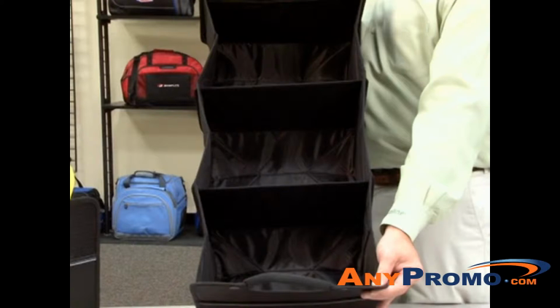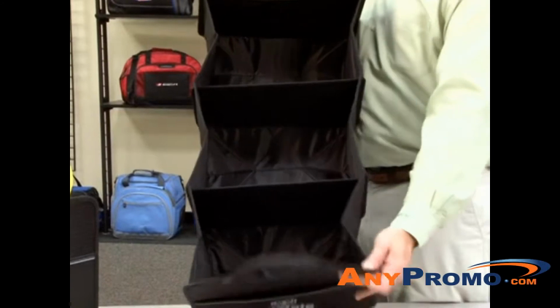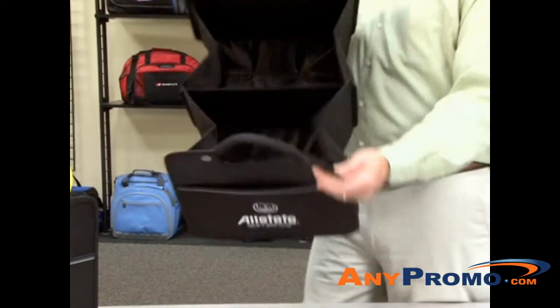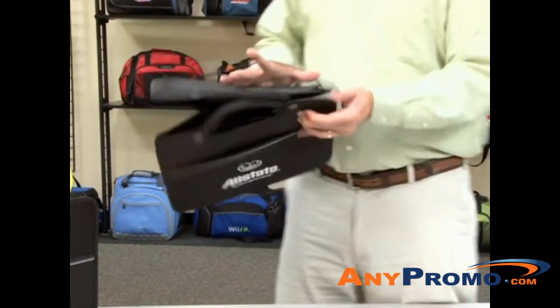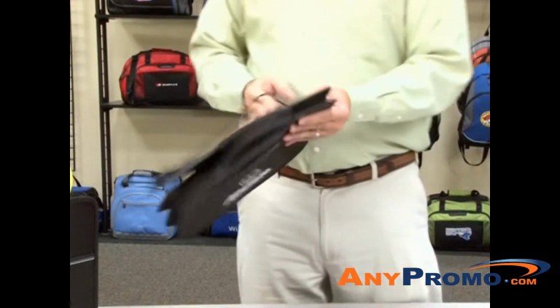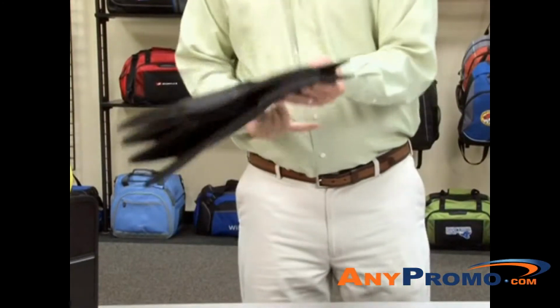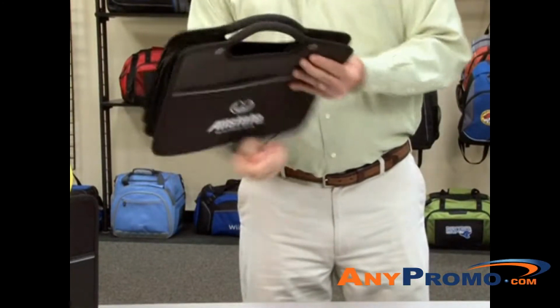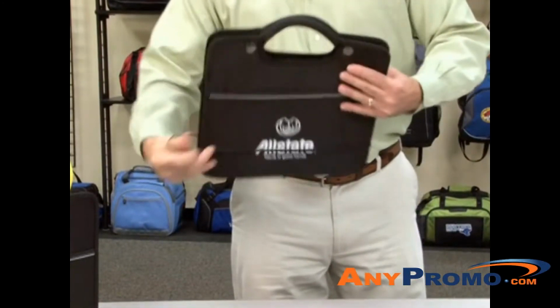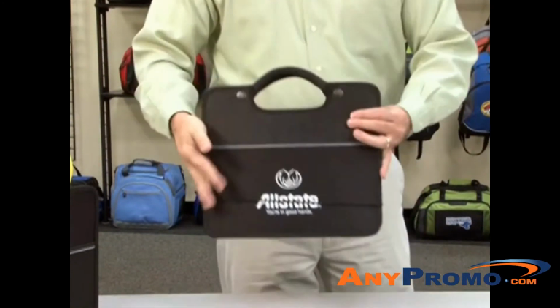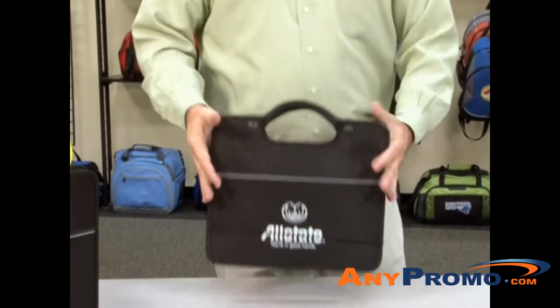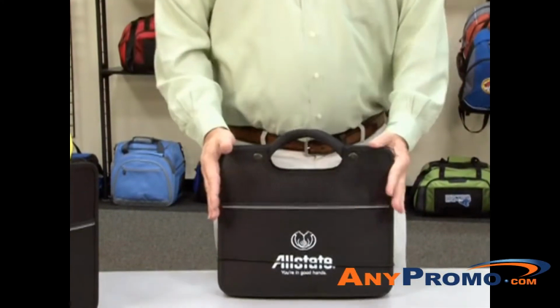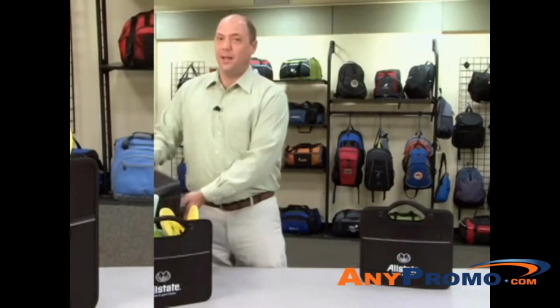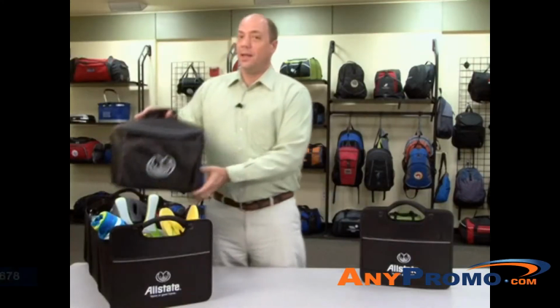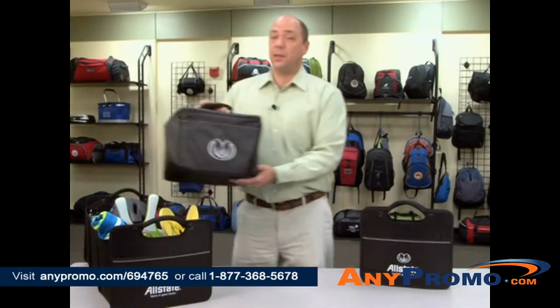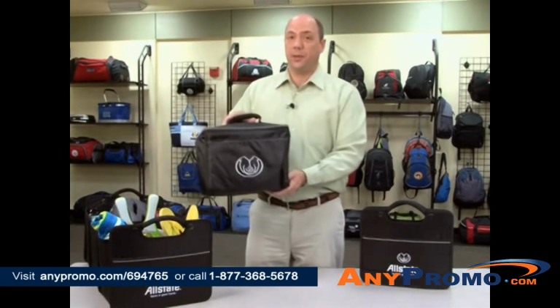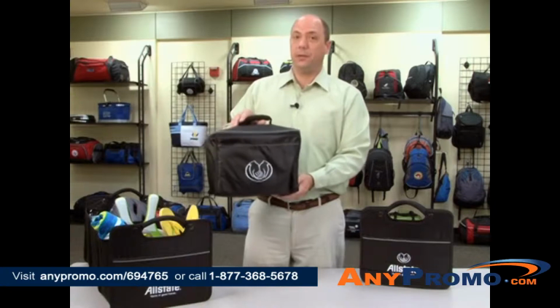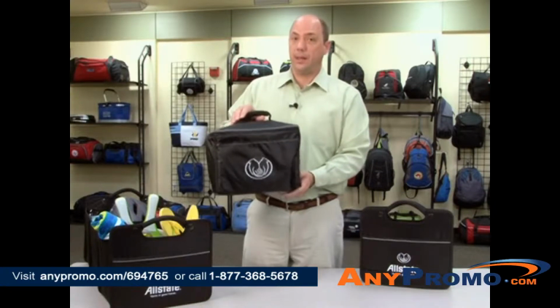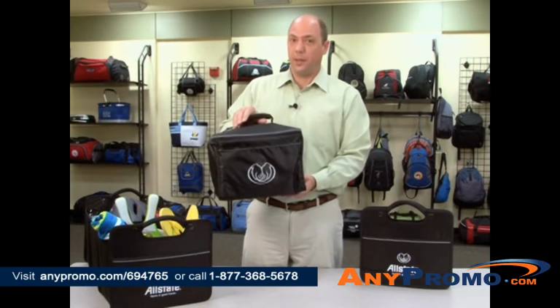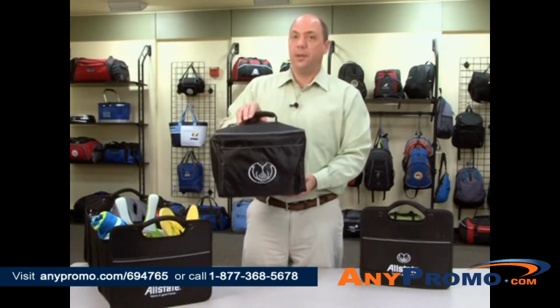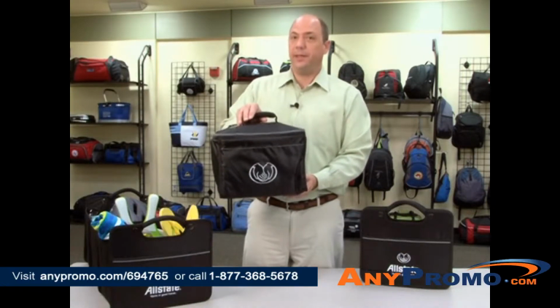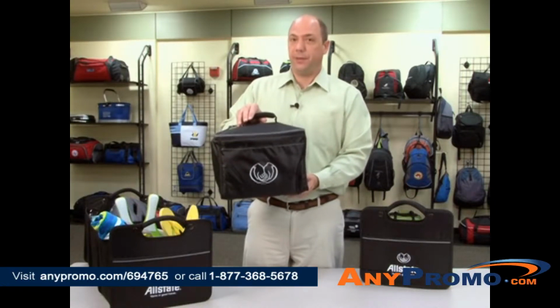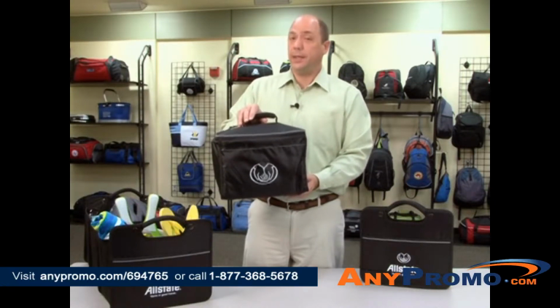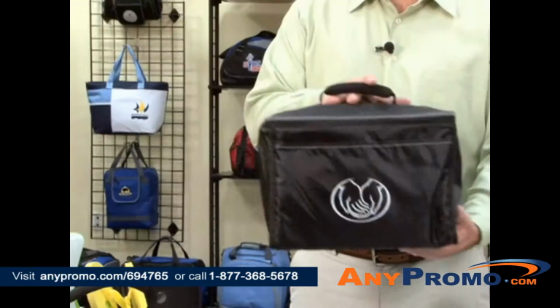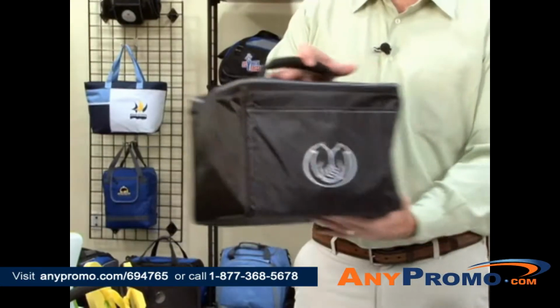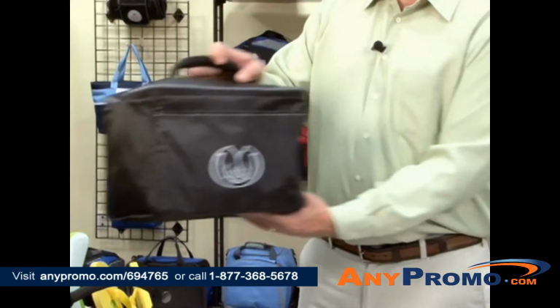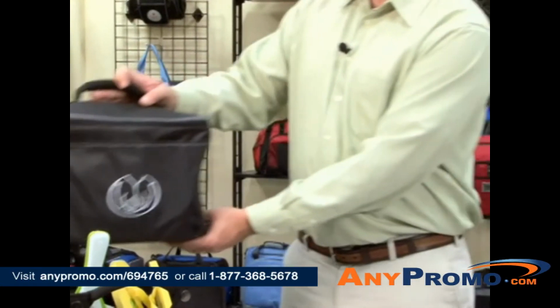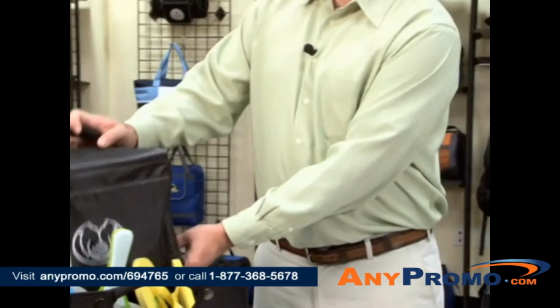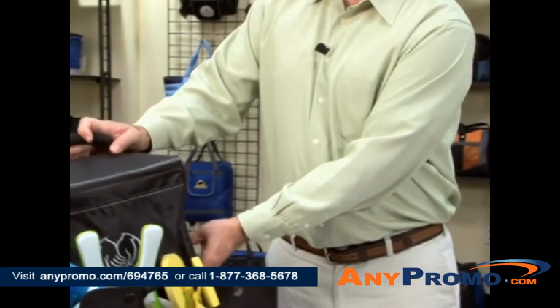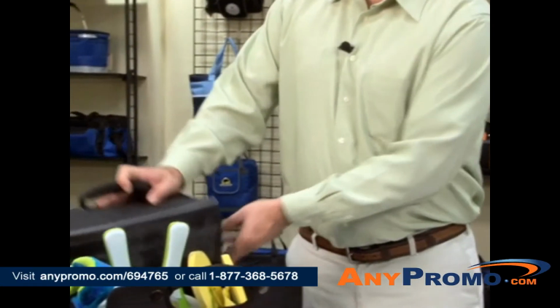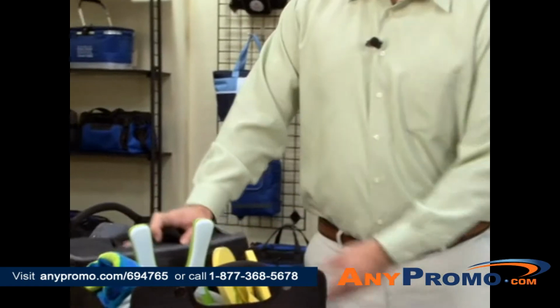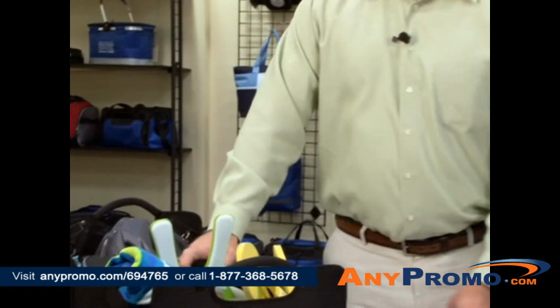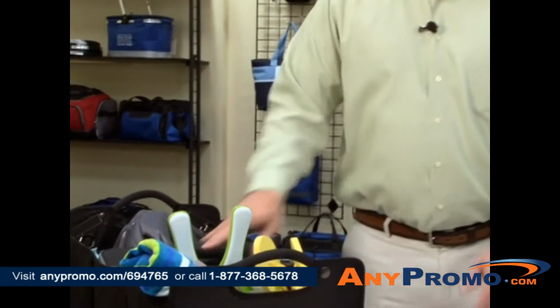When not in use, this item folds flat for convenient storage. This item also includes a large PVC-free heat seal cooler which conveniently stores in any of the three compartments.